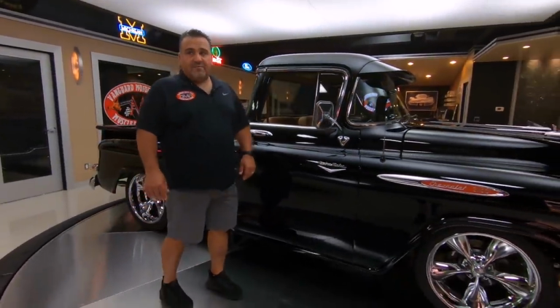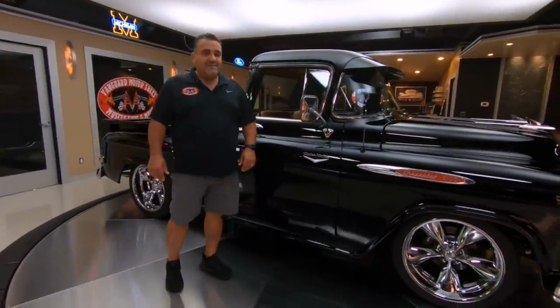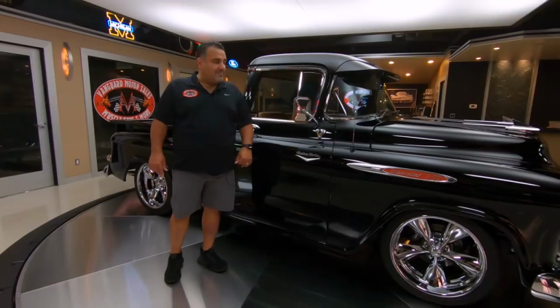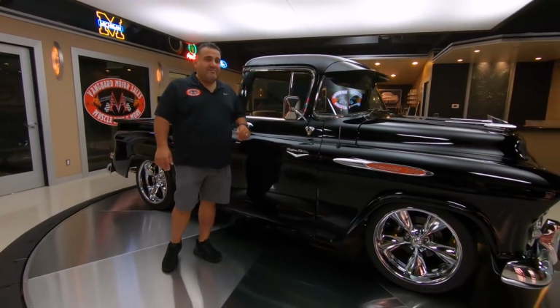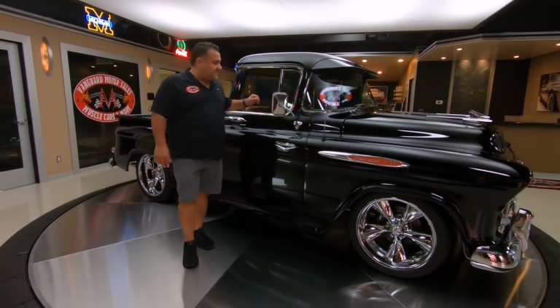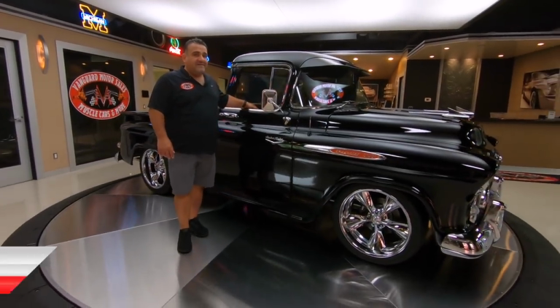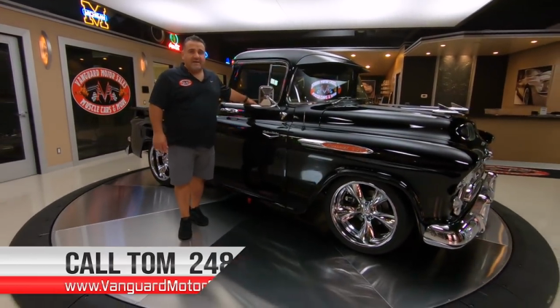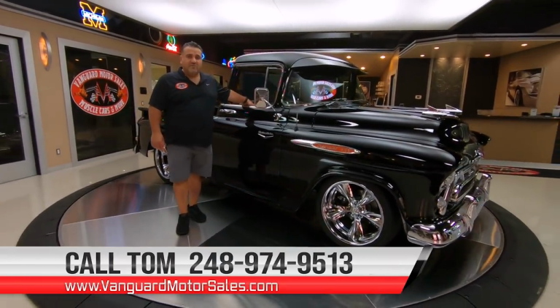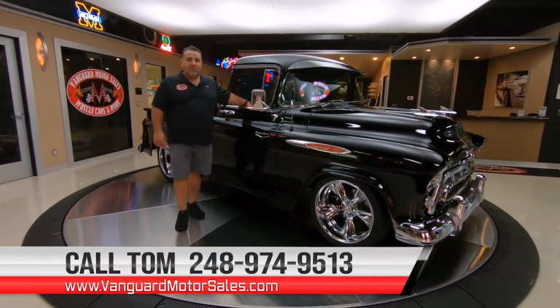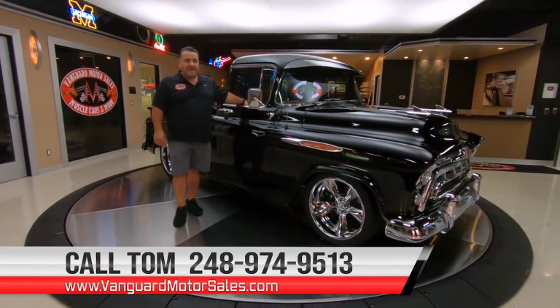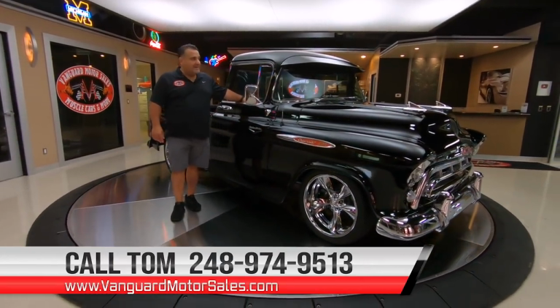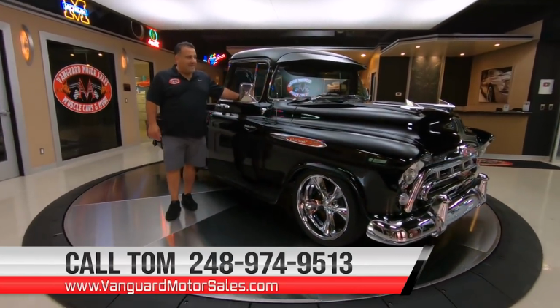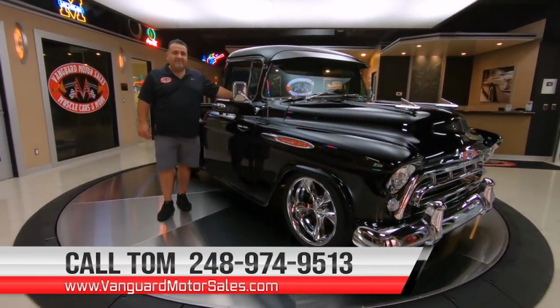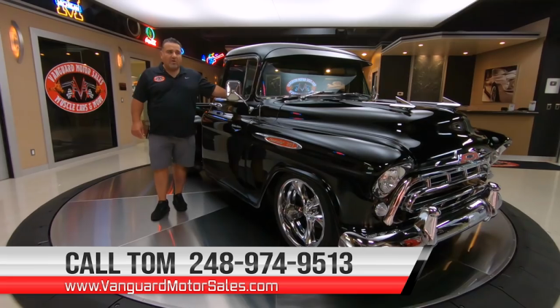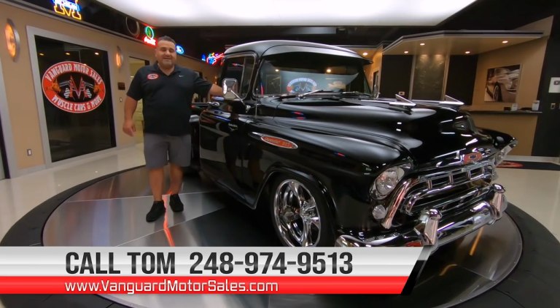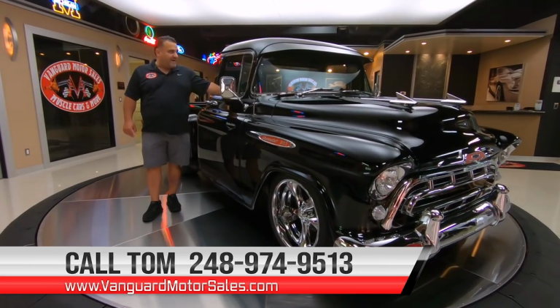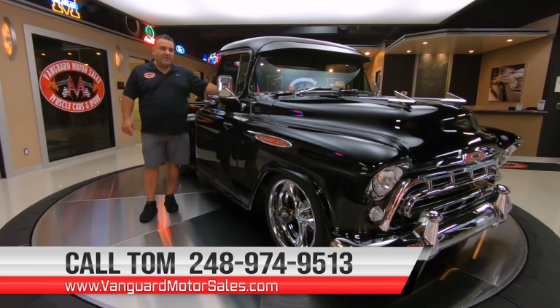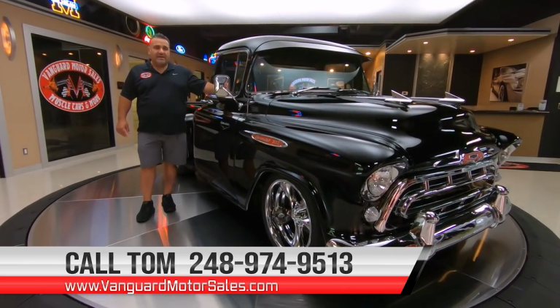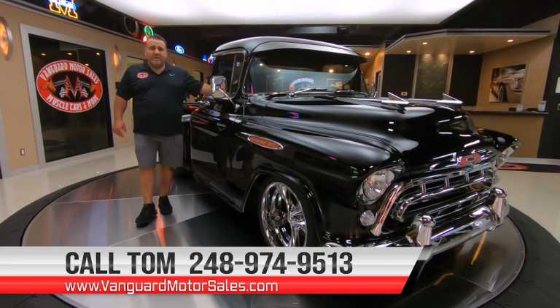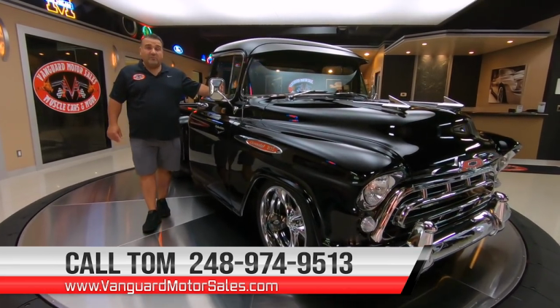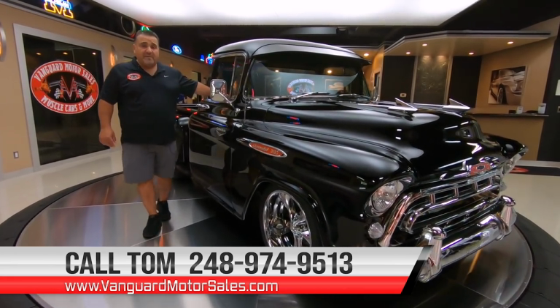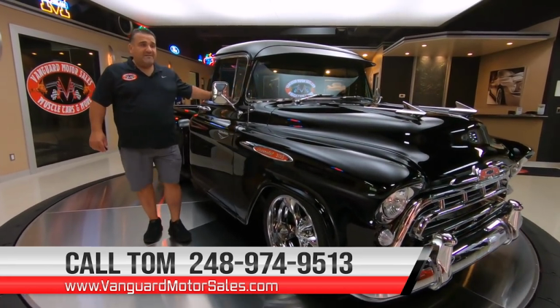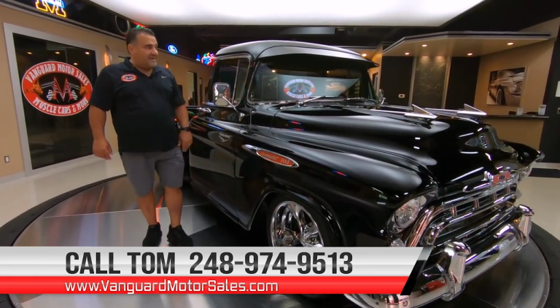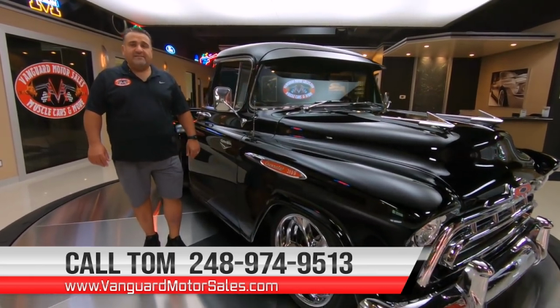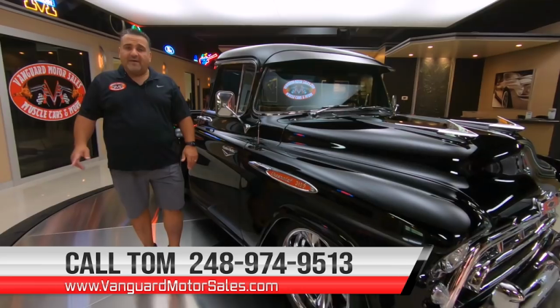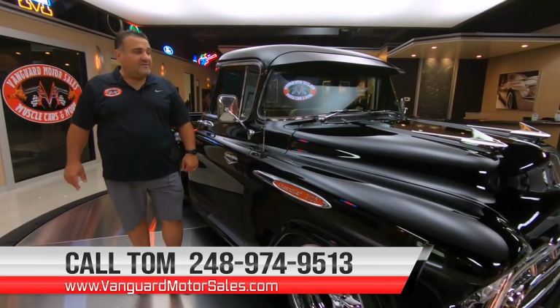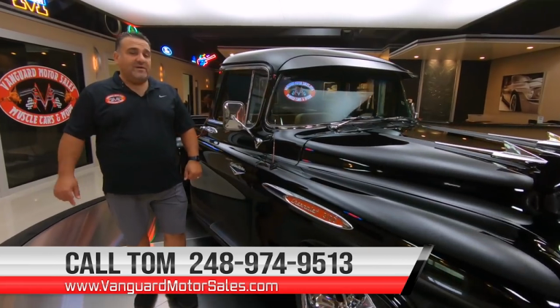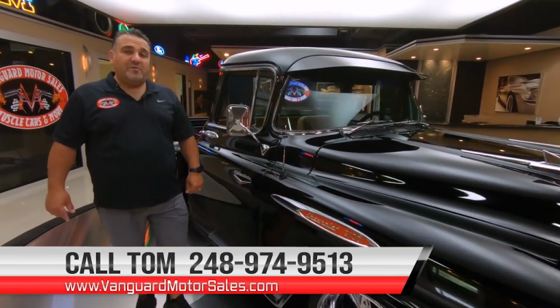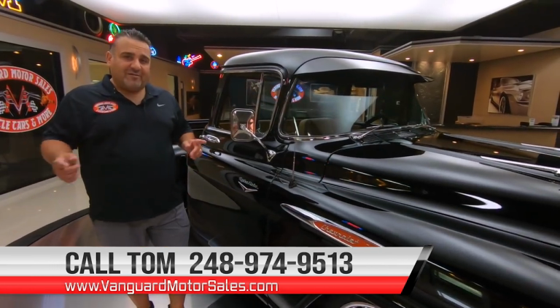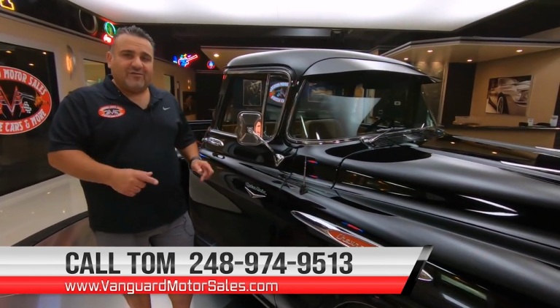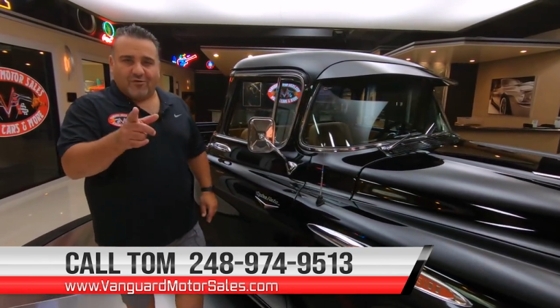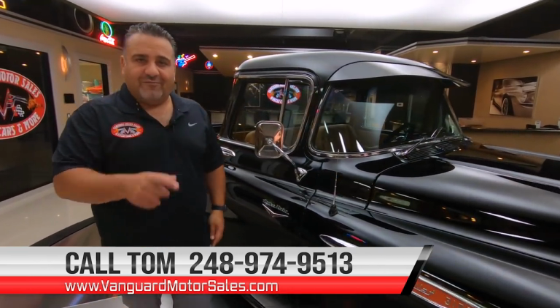My name is Tom and I'm available seven days a week at 248-974-9513. We can help you with shipping, financing, the whole nine yards. We can help you park this dream in your driveway.